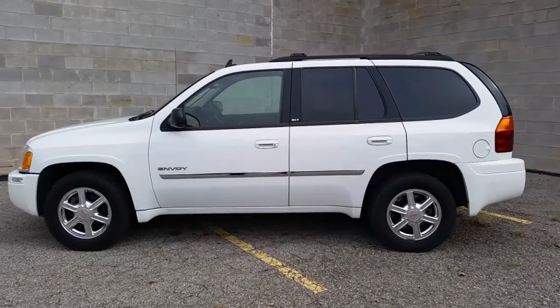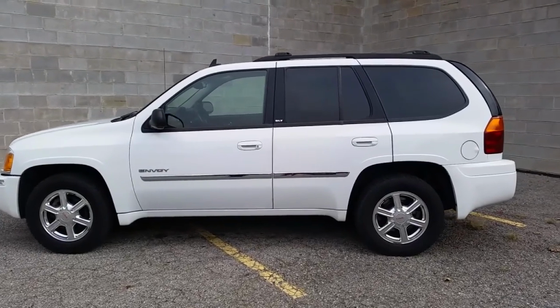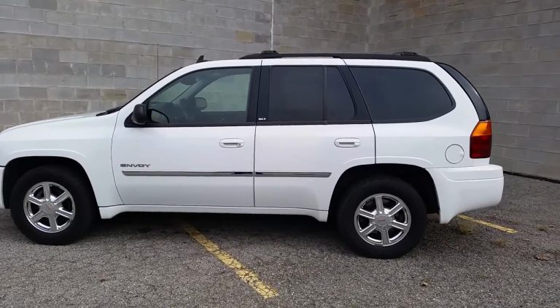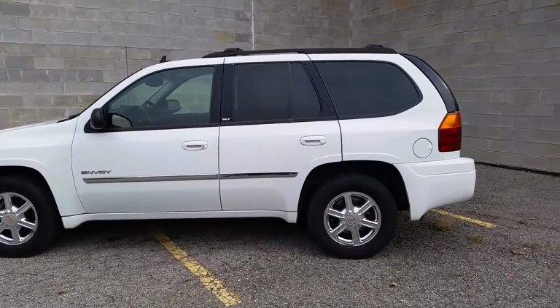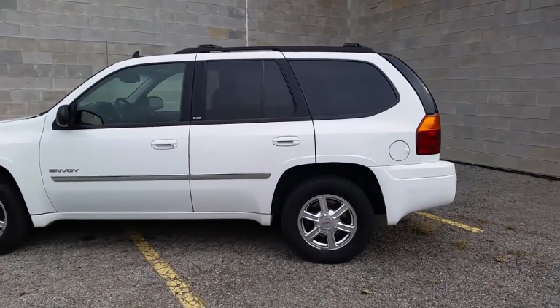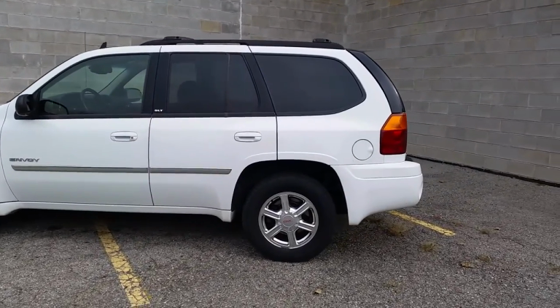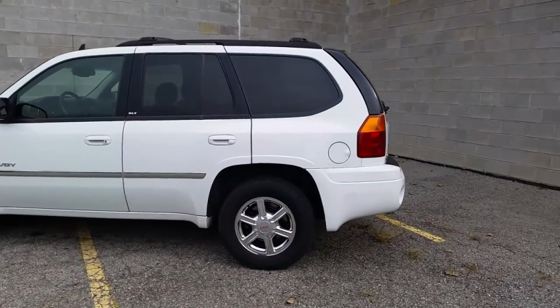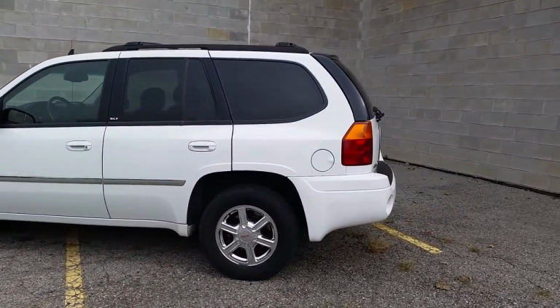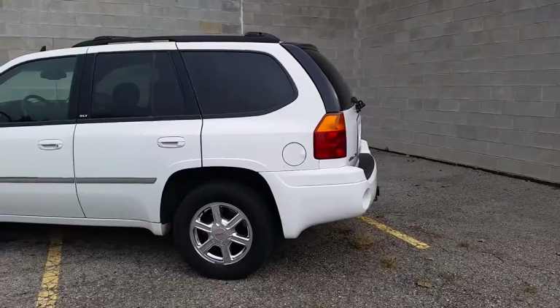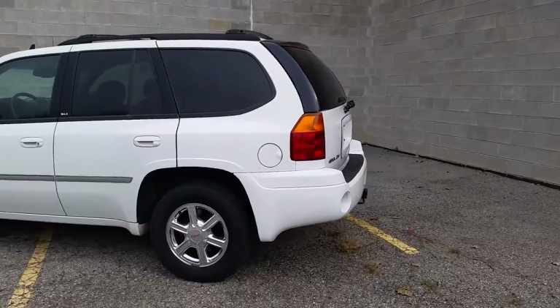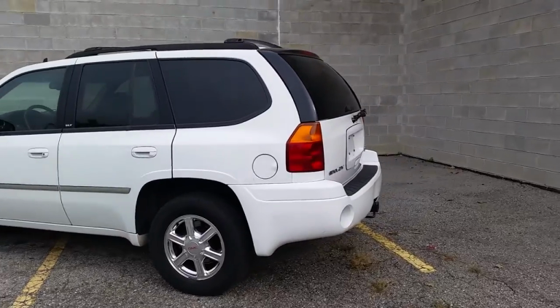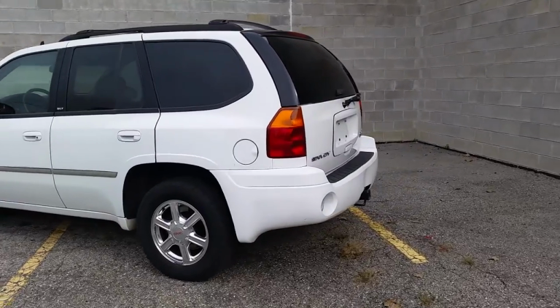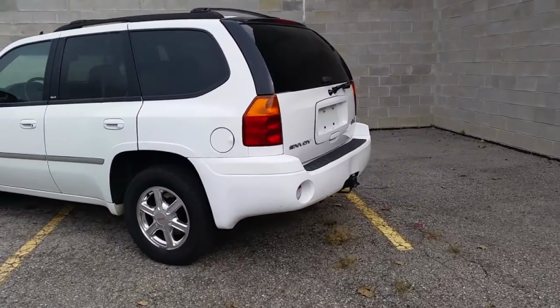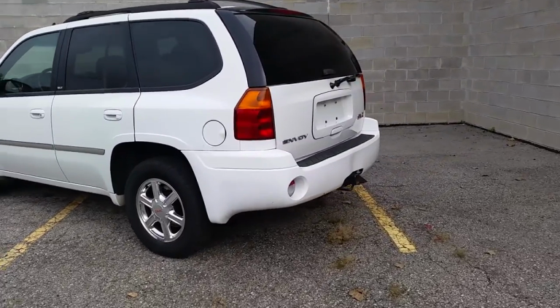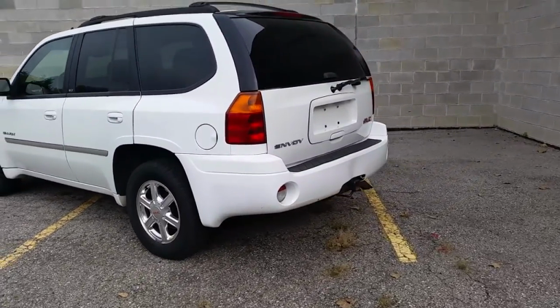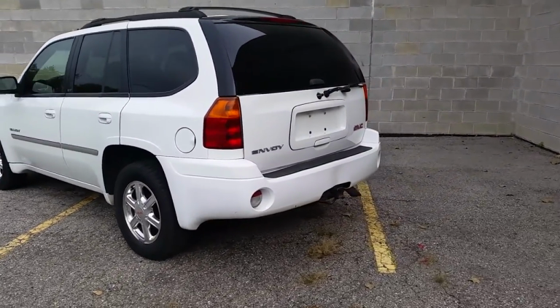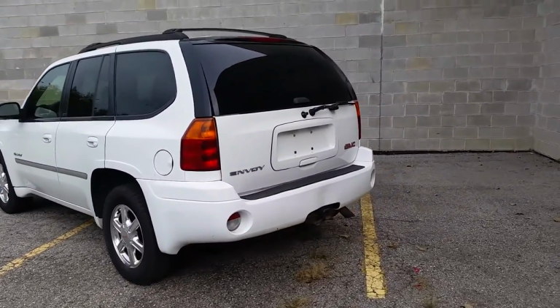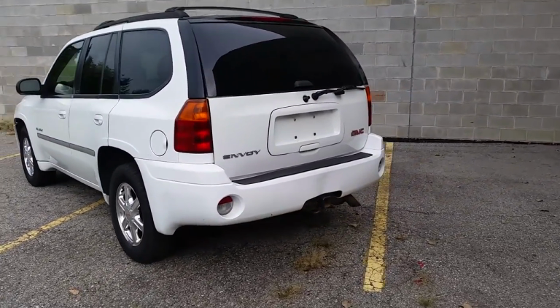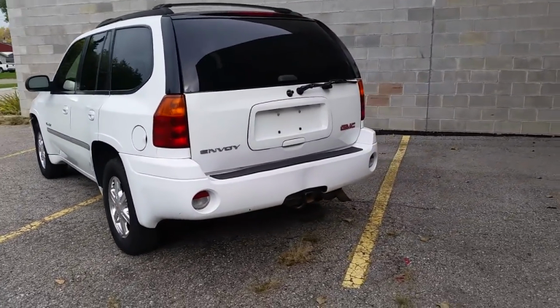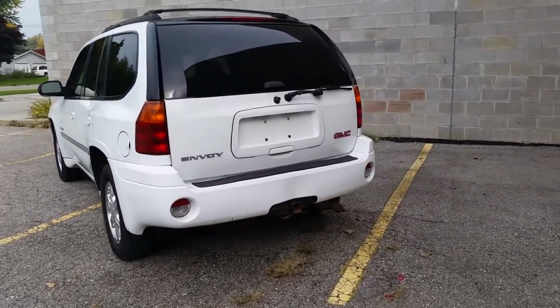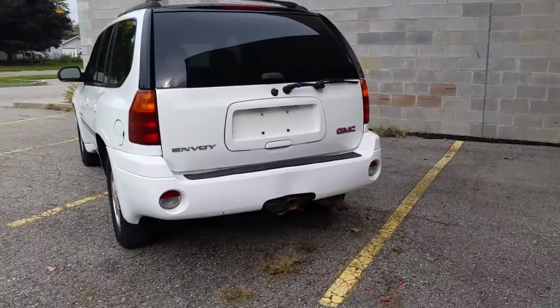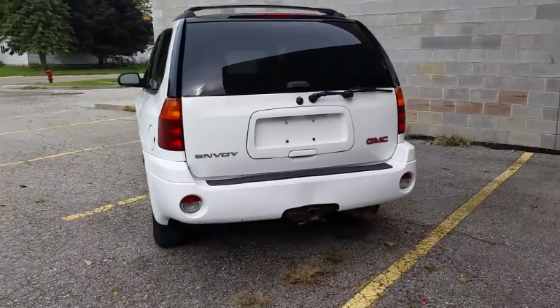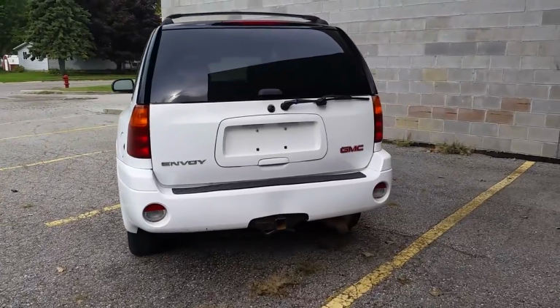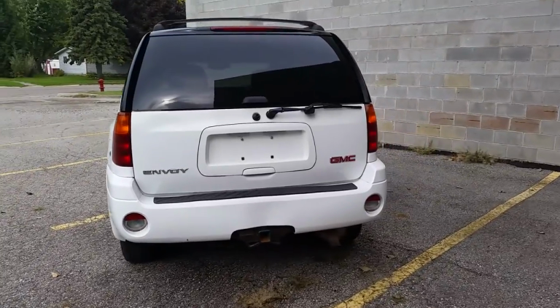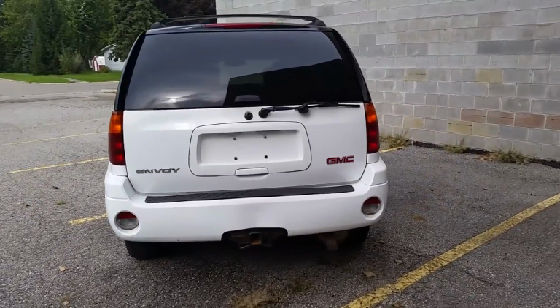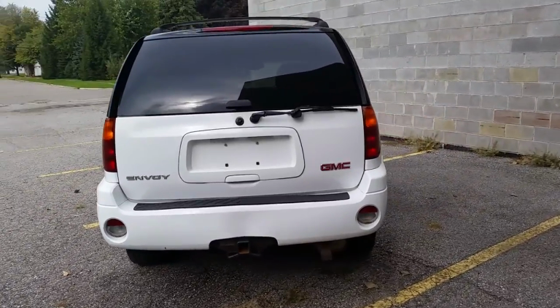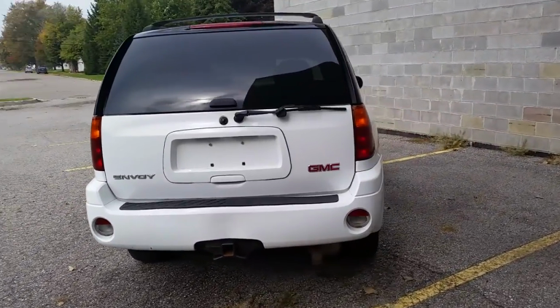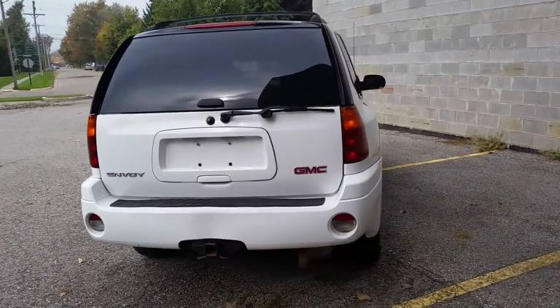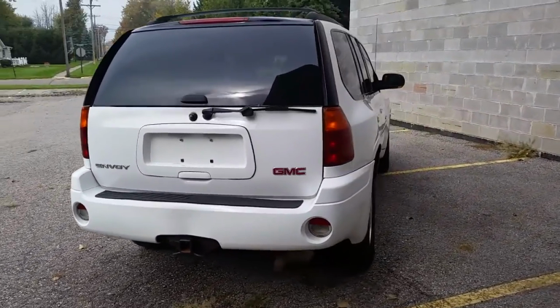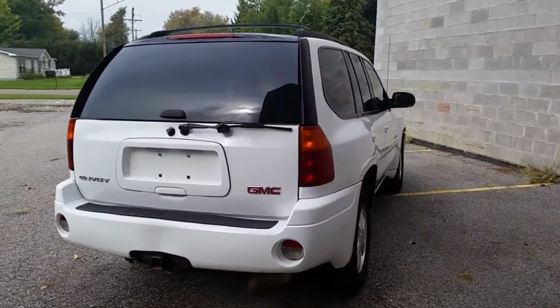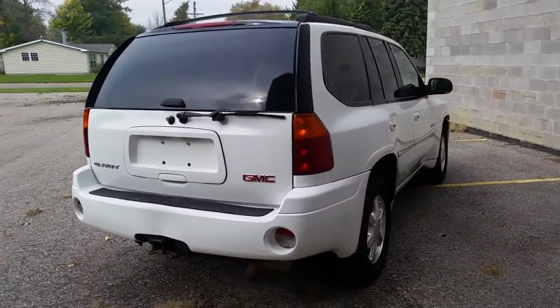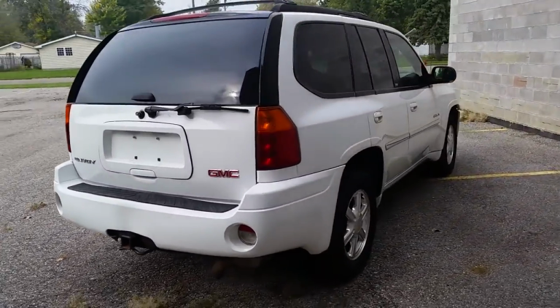Today folks, we have a 2006 GMC Envoy SLT 4x4 for sale. 4.2 liter inline 6 motor runs strong. Loaded with power everything, heated leather seats, steering wheel controls for climate and radio, CD player and more.